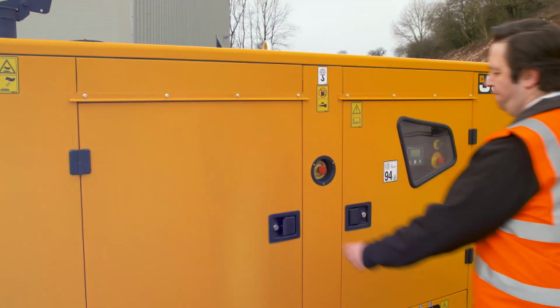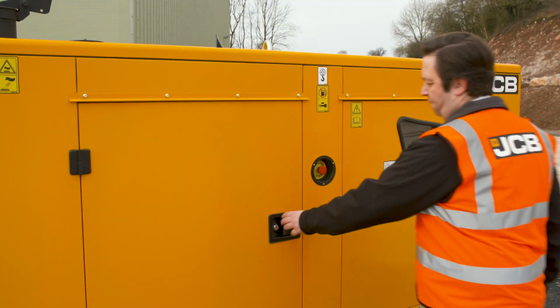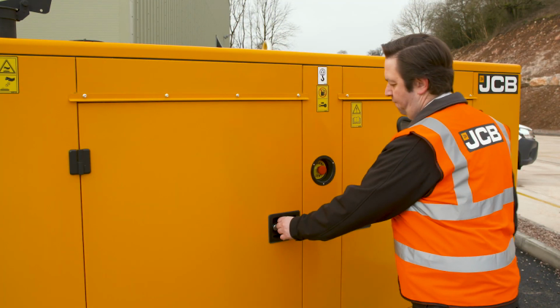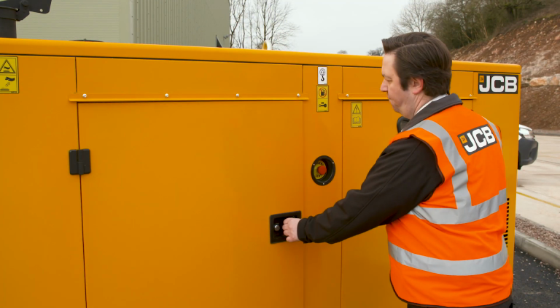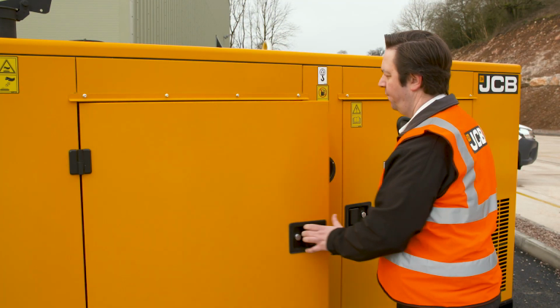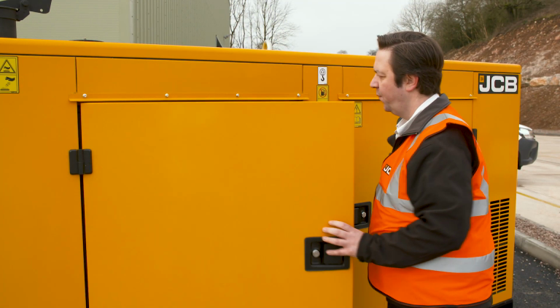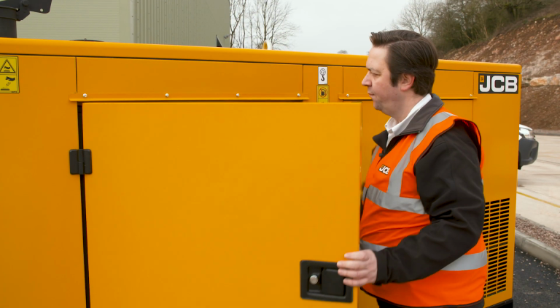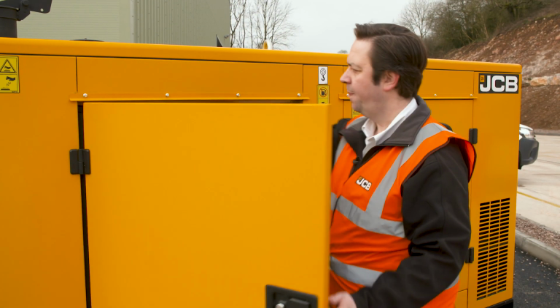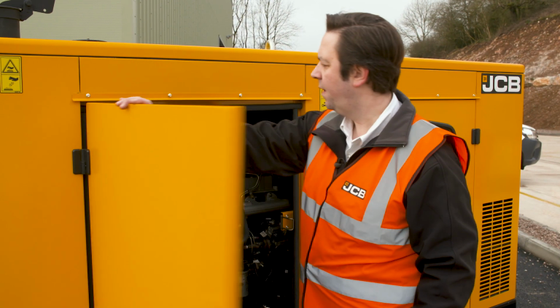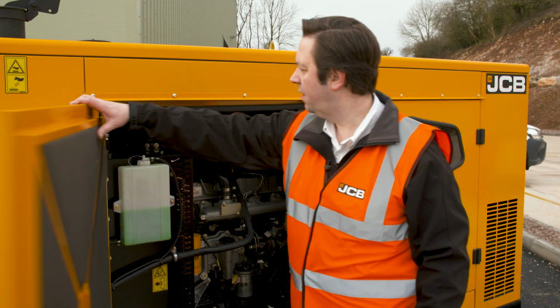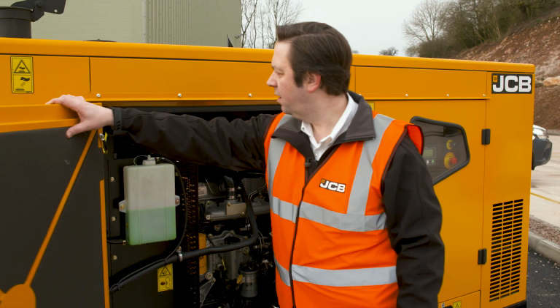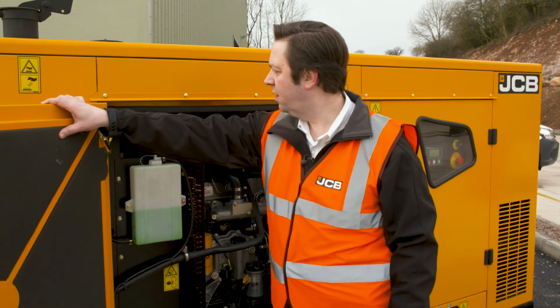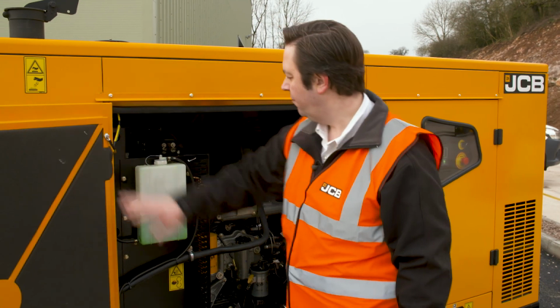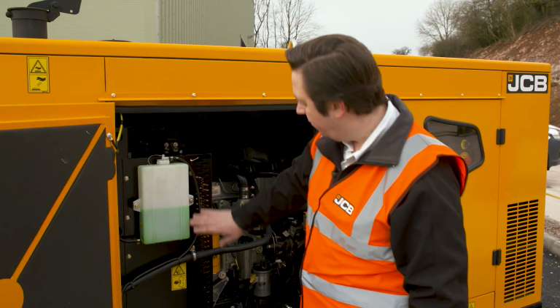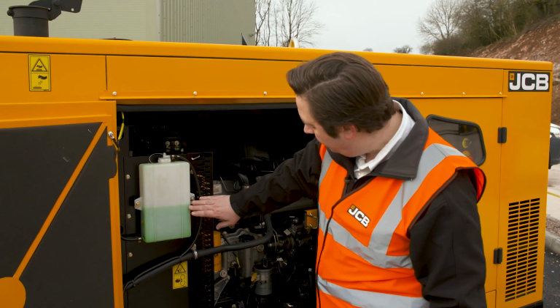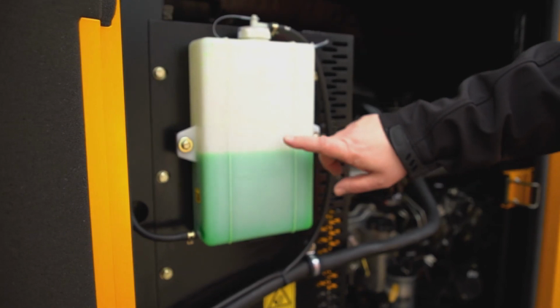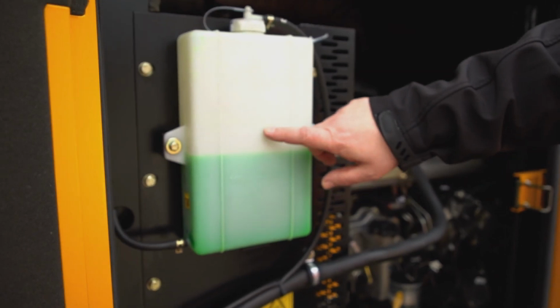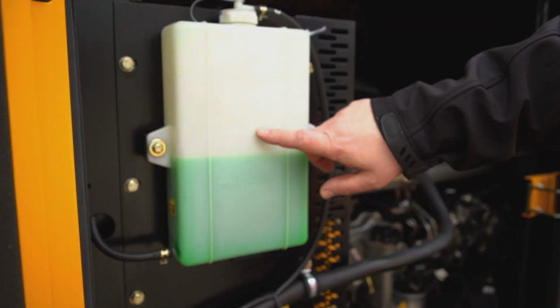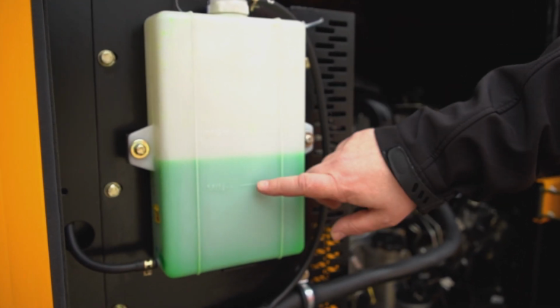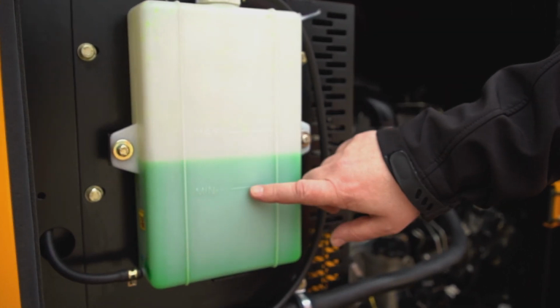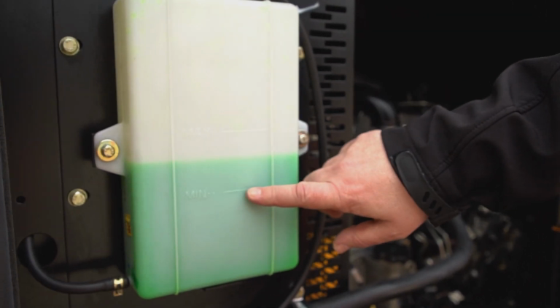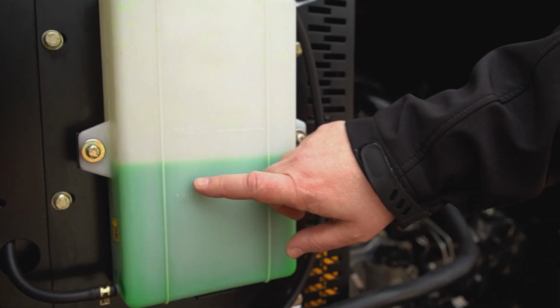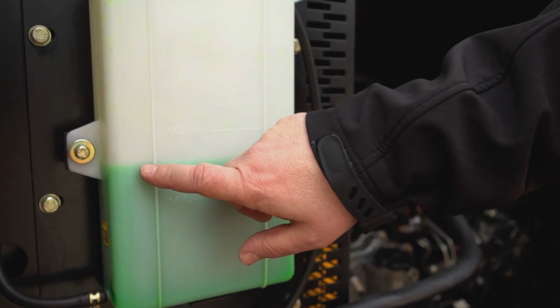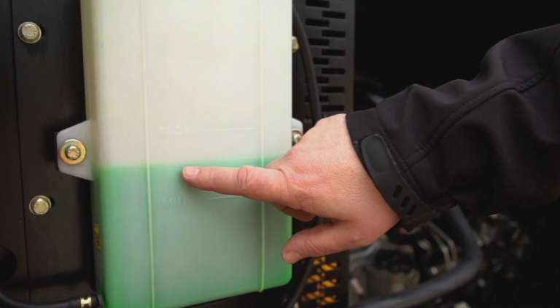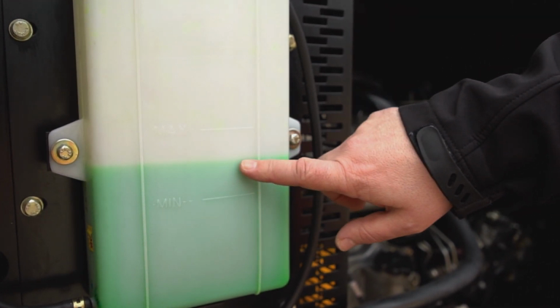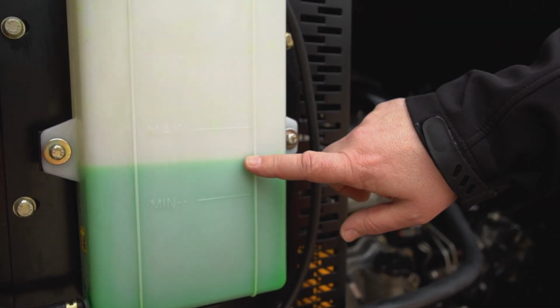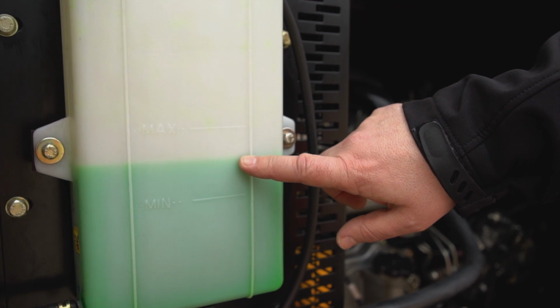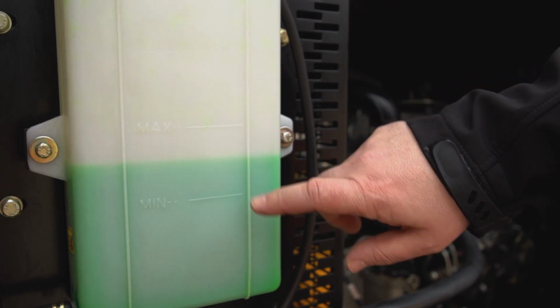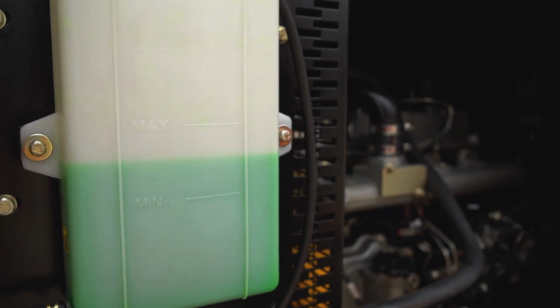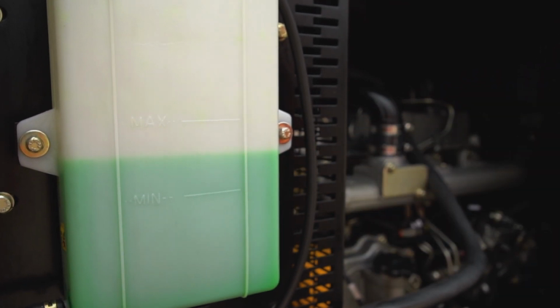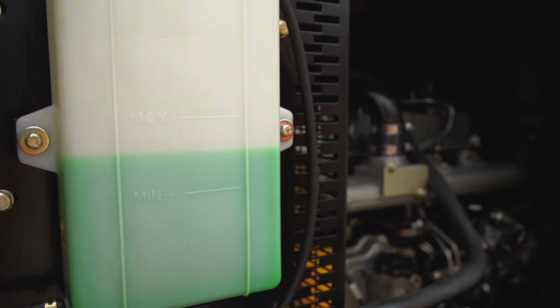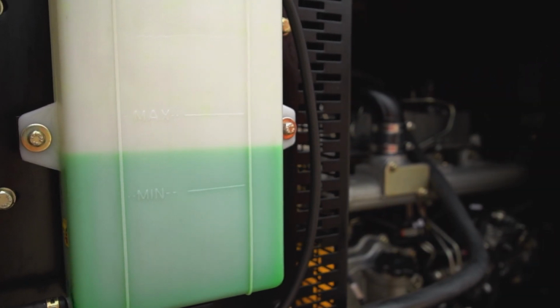While you're checking the cooling of your generator, it's a good idea to have a look at the level of the coolant in the system. The level tank on the side of the radiator easily shows if the coolant level is in a healthy range.